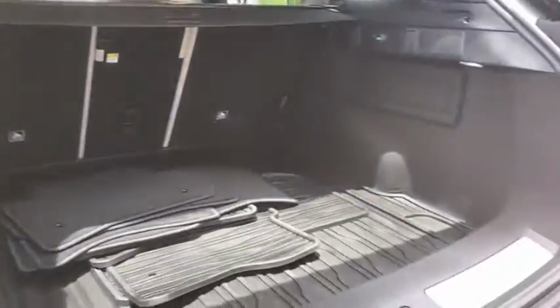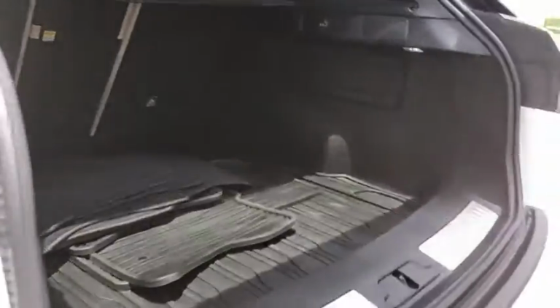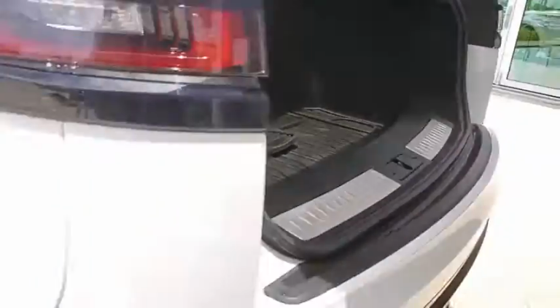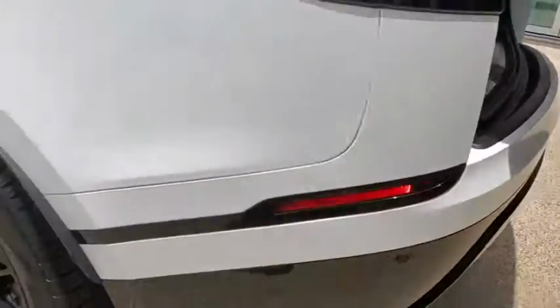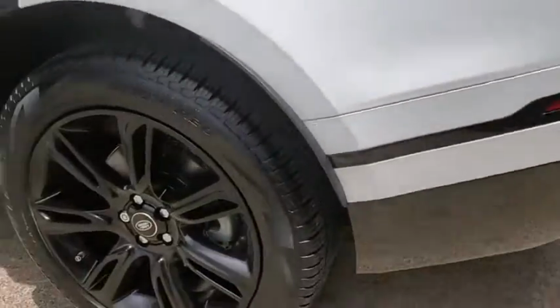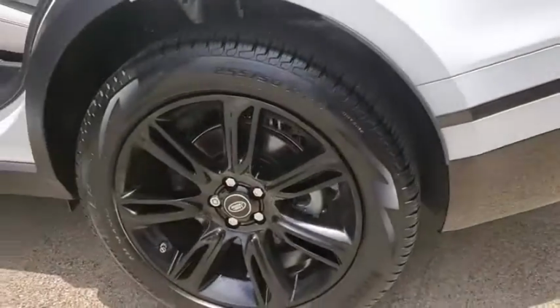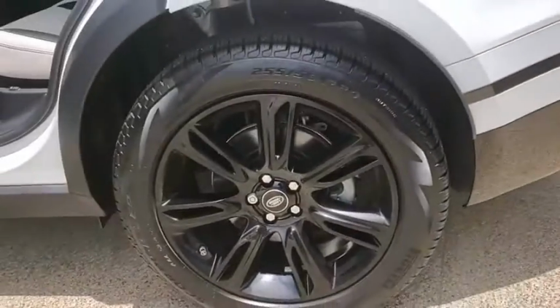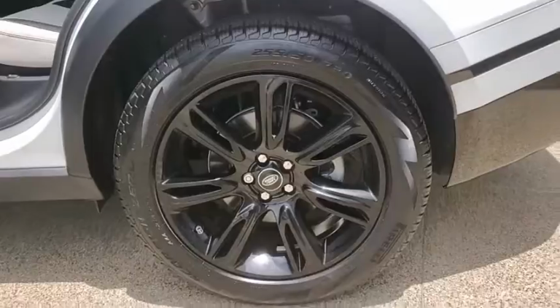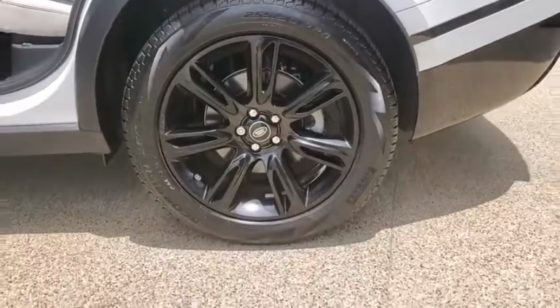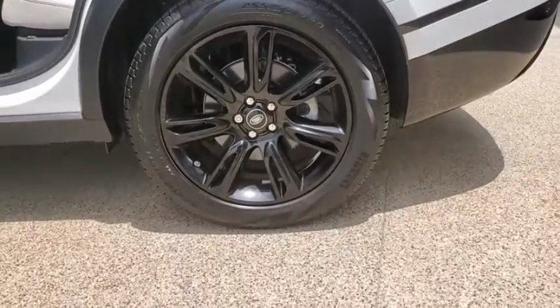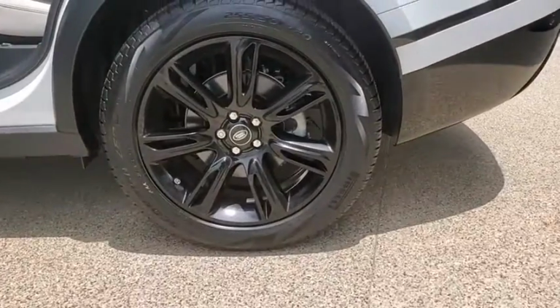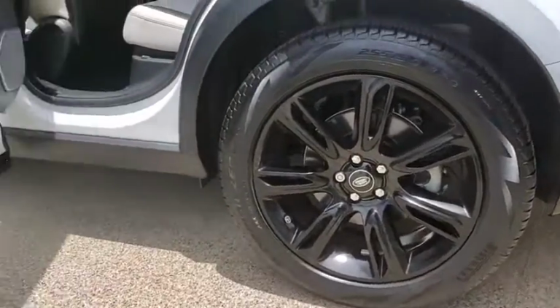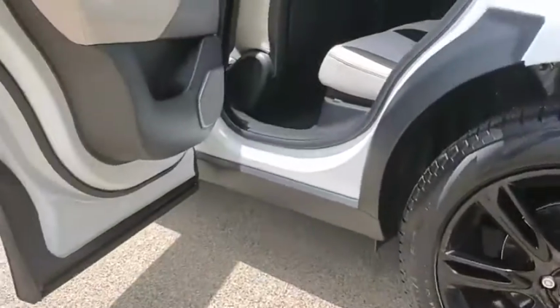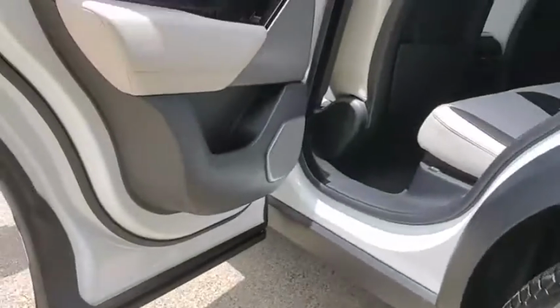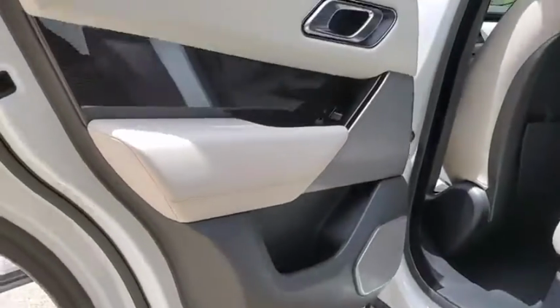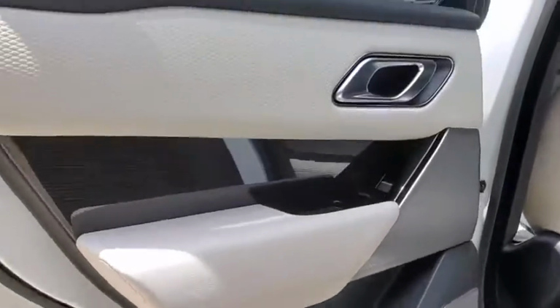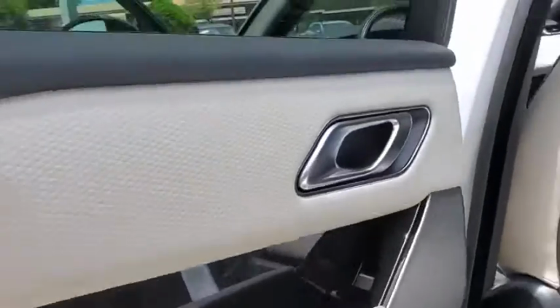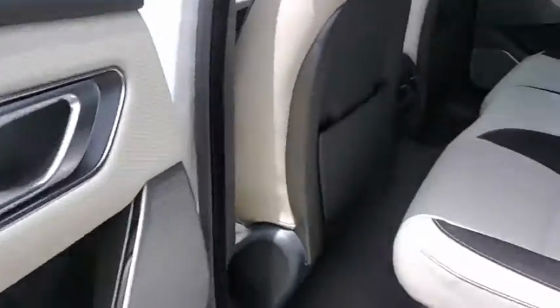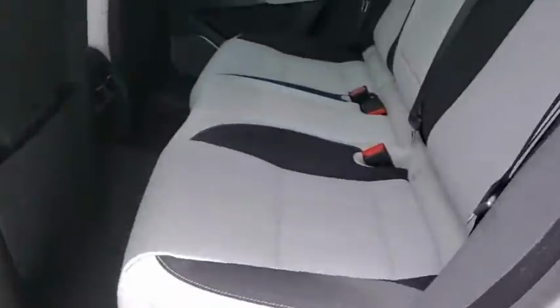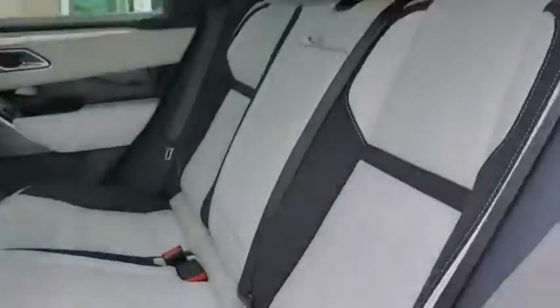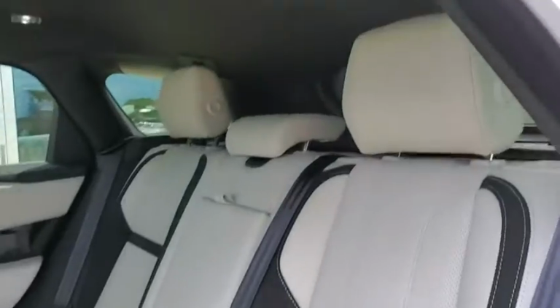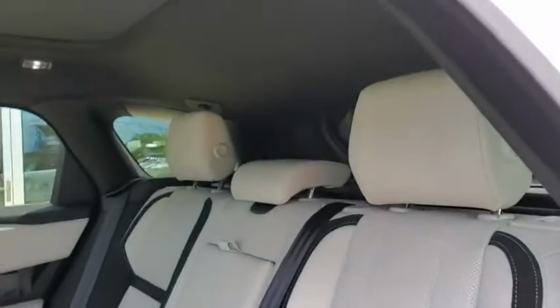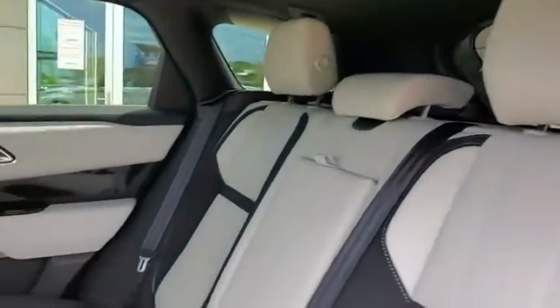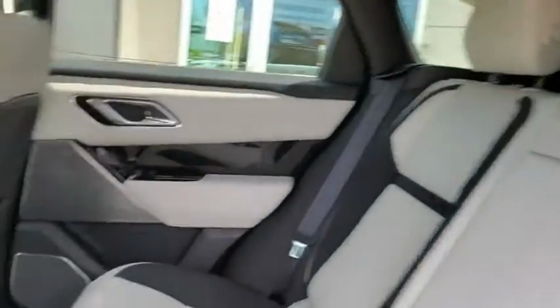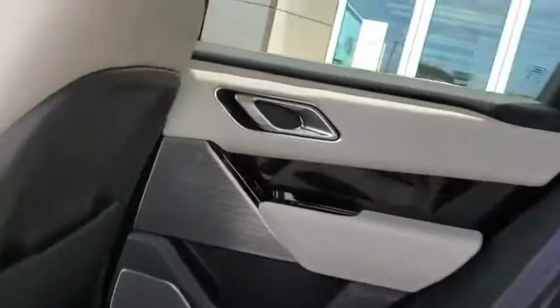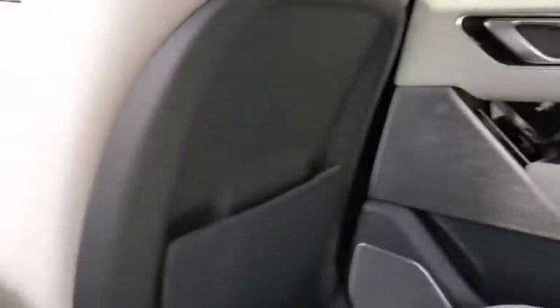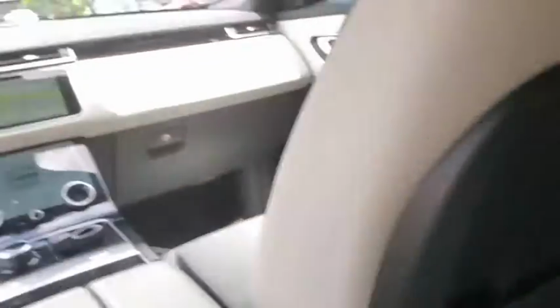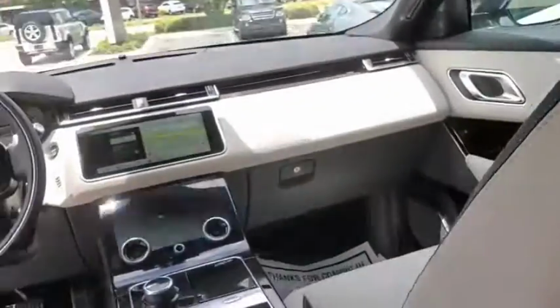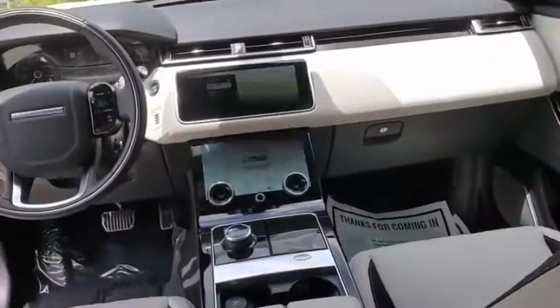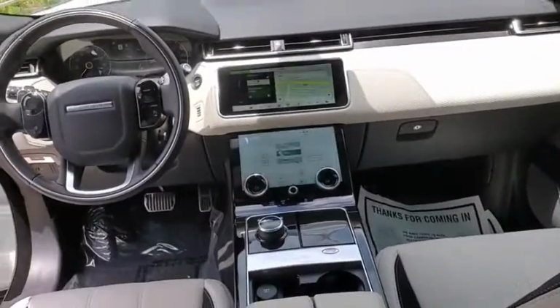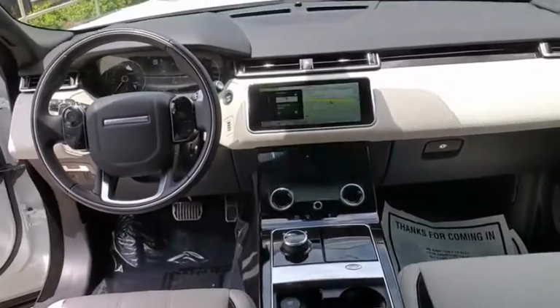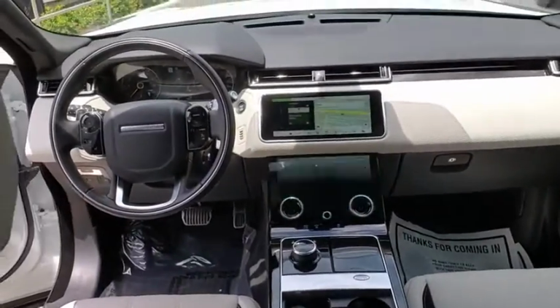Here are some of this vehicle's great options: traction control, power liftgate, power passenger seat, navigation system, dual airbags, alloy wheels, power steering, four-wheel disc brakes, universal garage door opener.